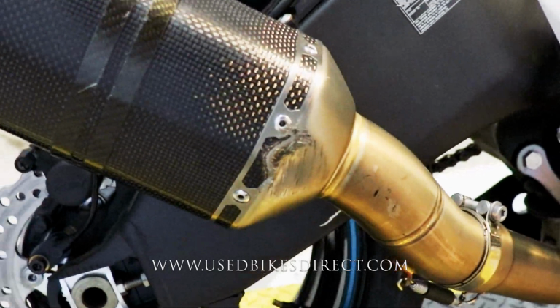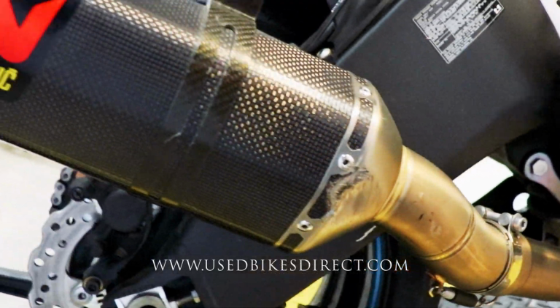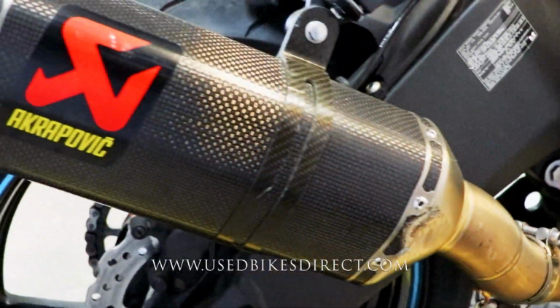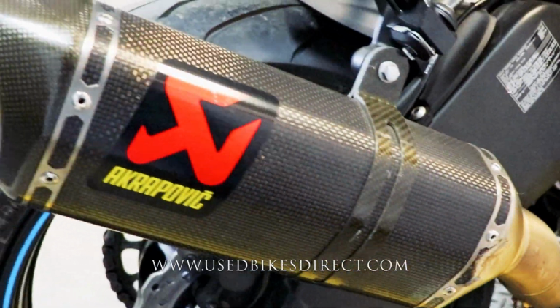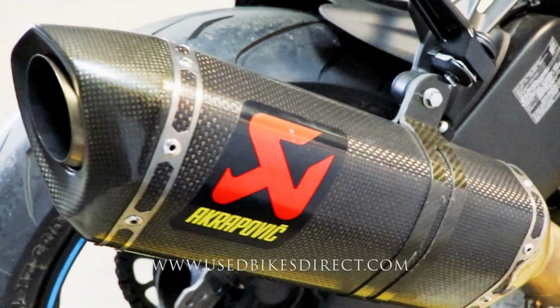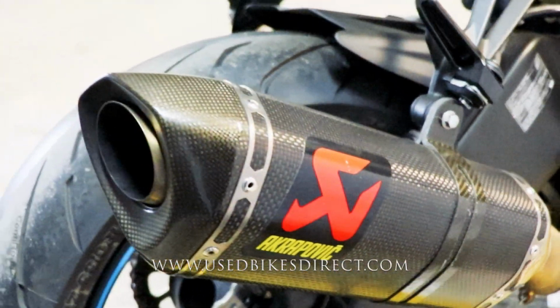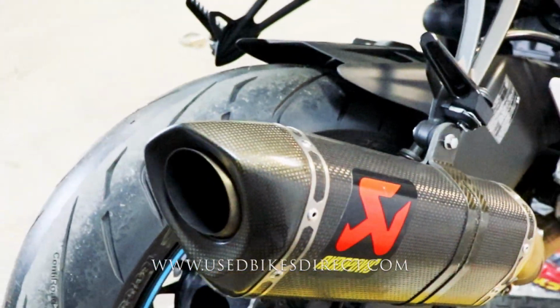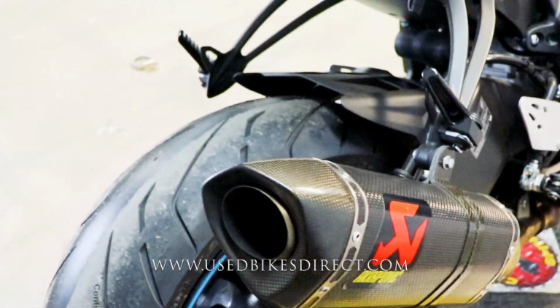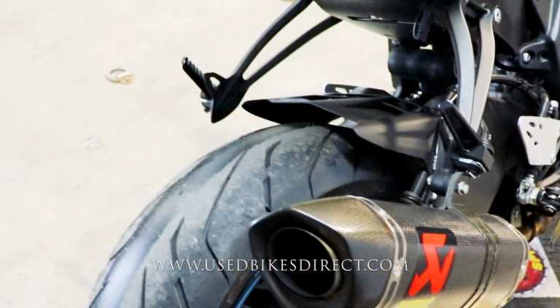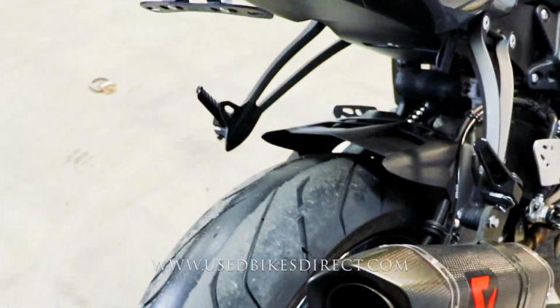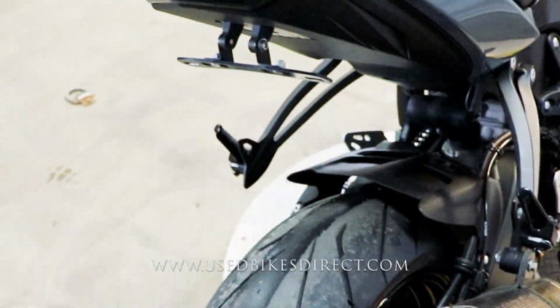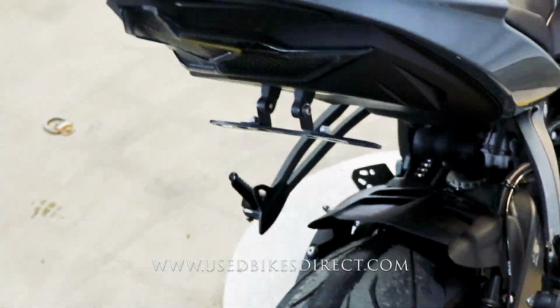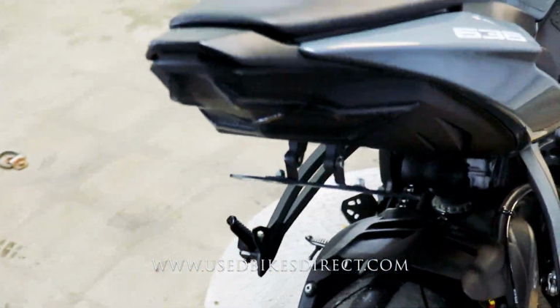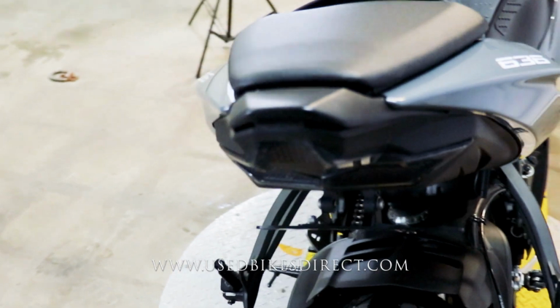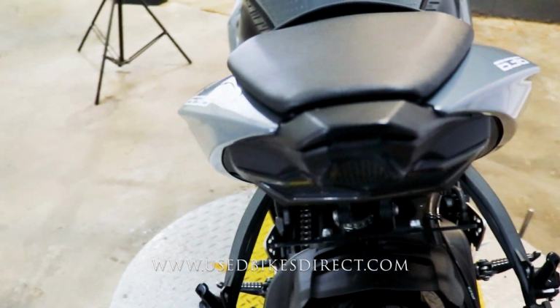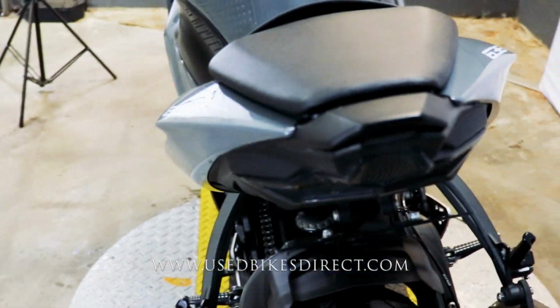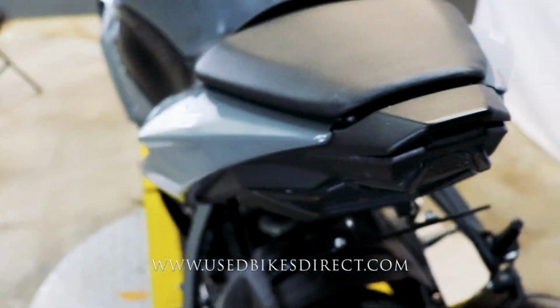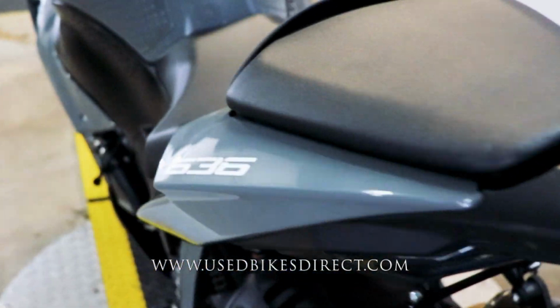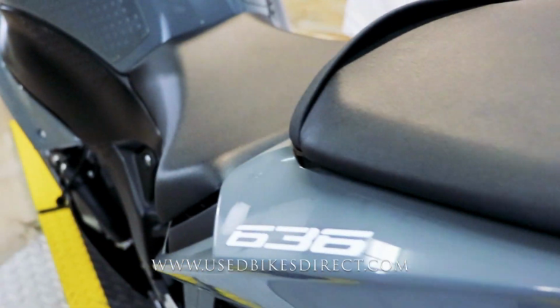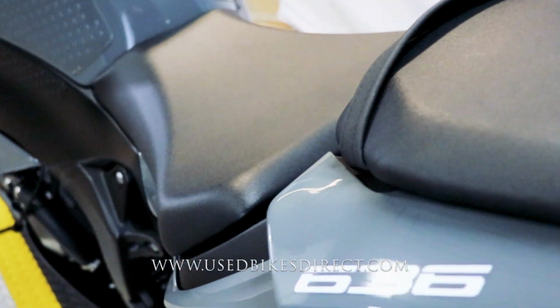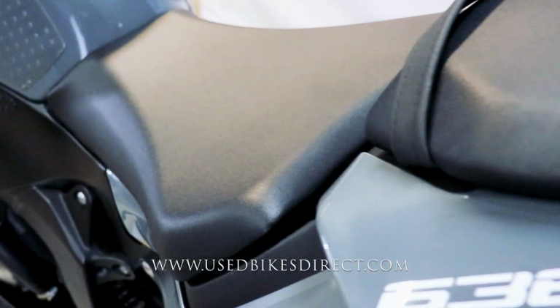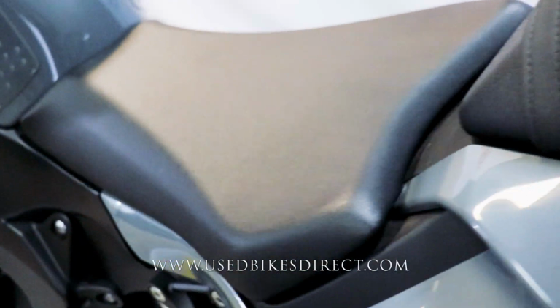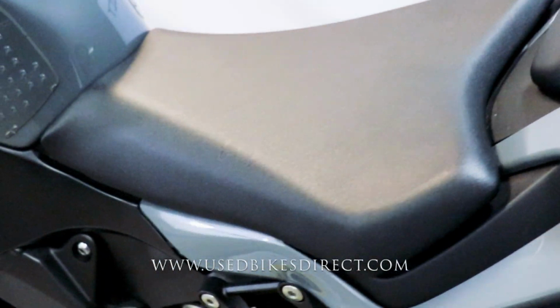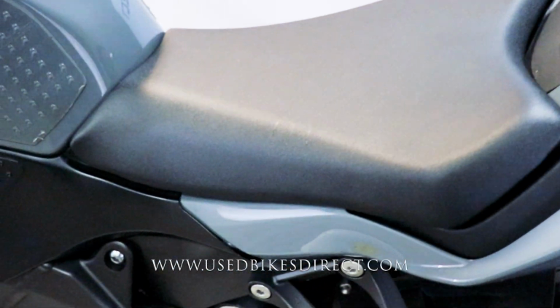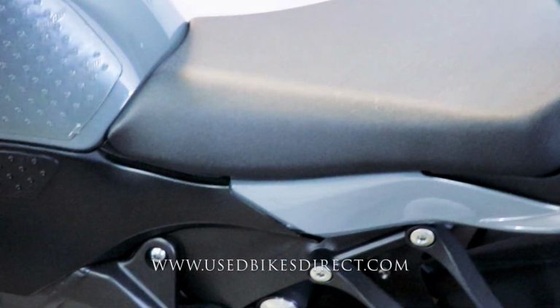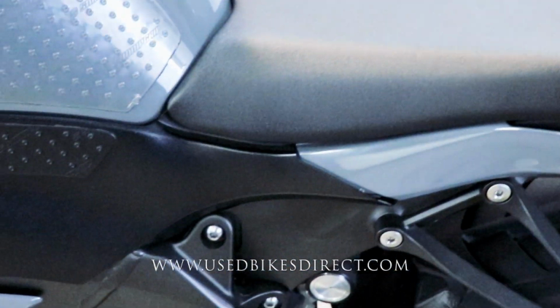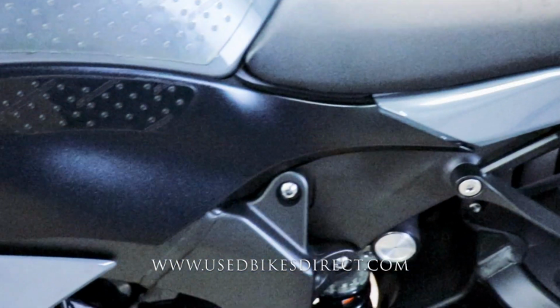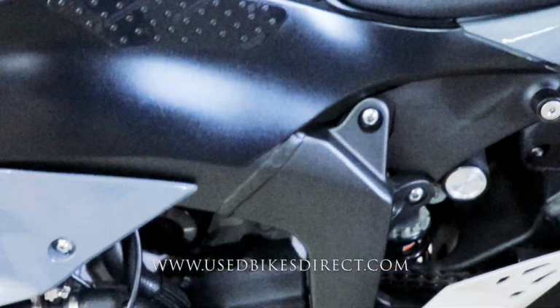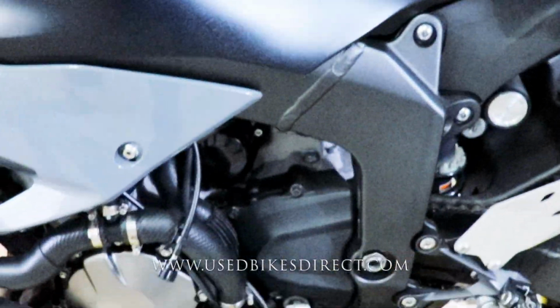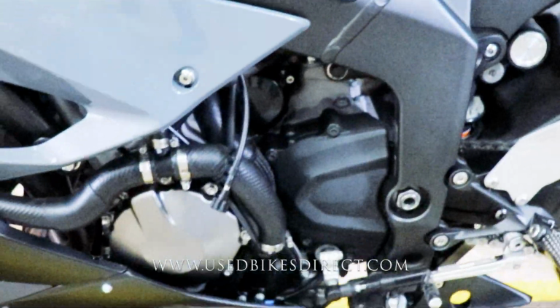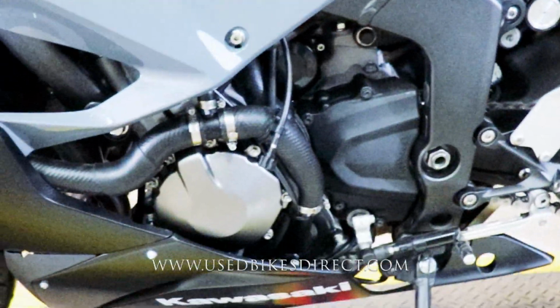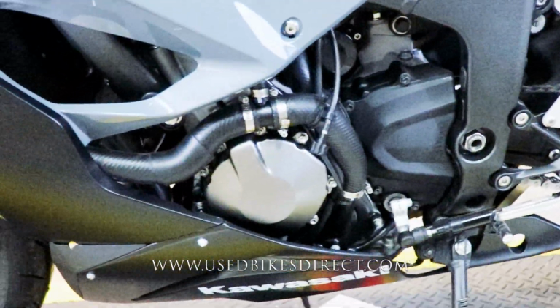Now that is an Akrapovic exhaust — obviously gives a fantastic tone, and we'll give that a listen here in just a minute. The ZX-6R is also going to be a feature-rich machine, because you have those selectable power modes and traction control. Definitely makes it an absolute blast to ride.